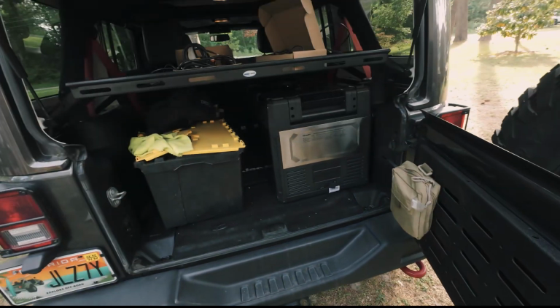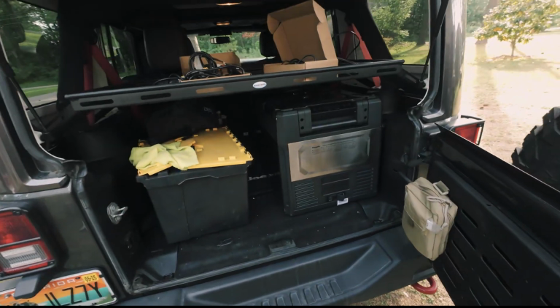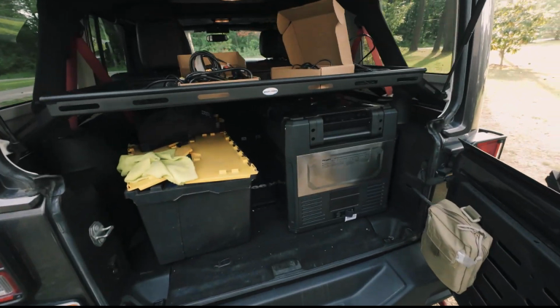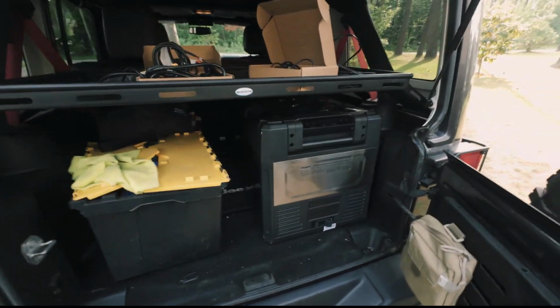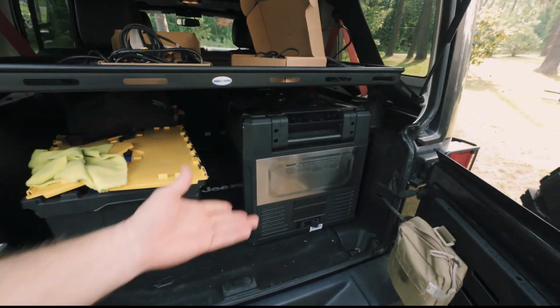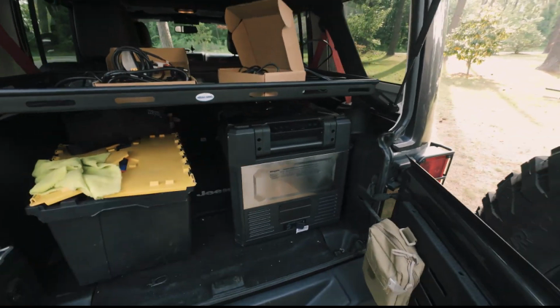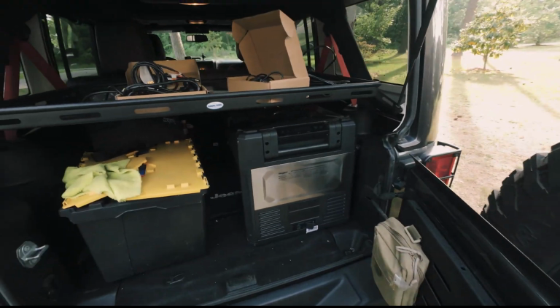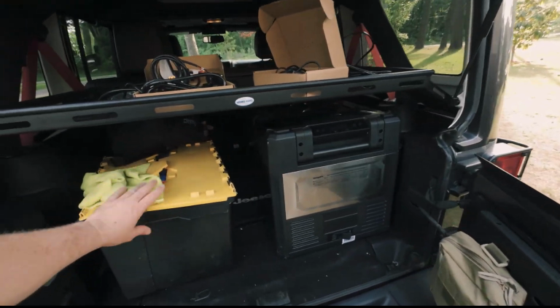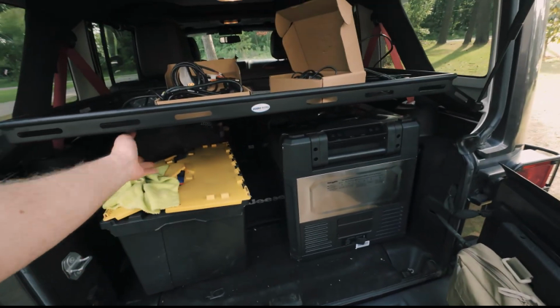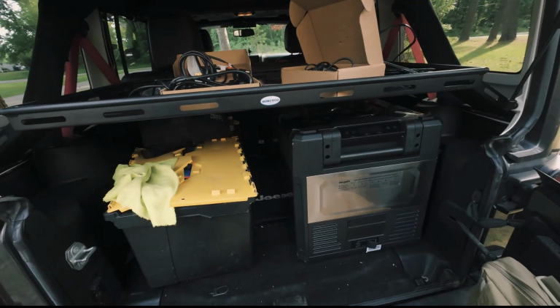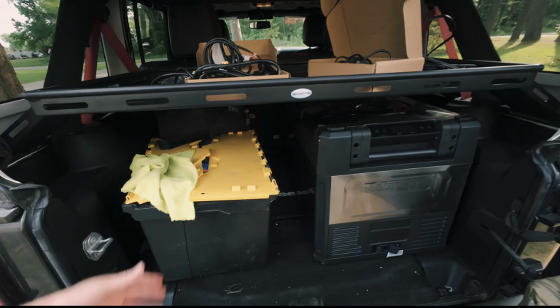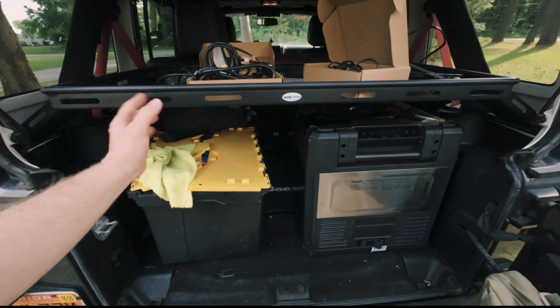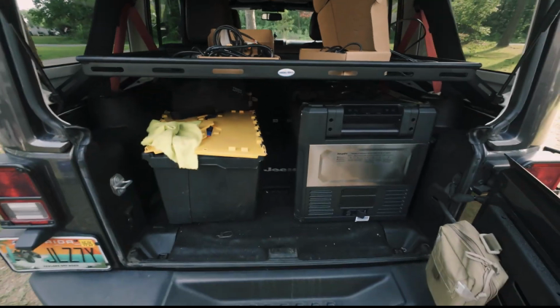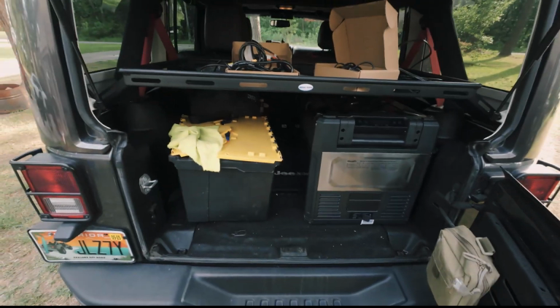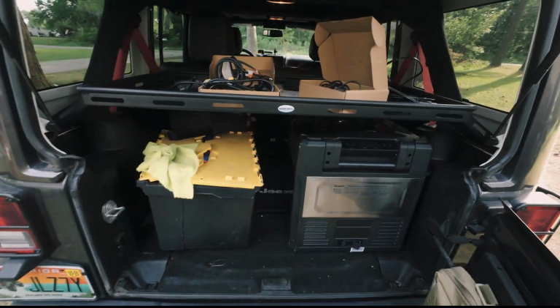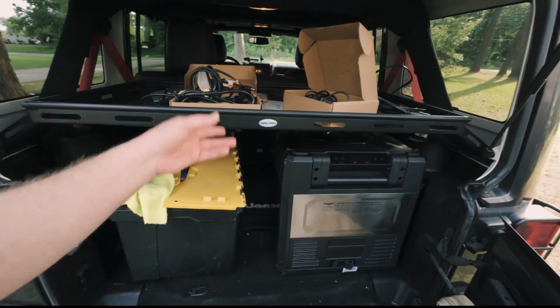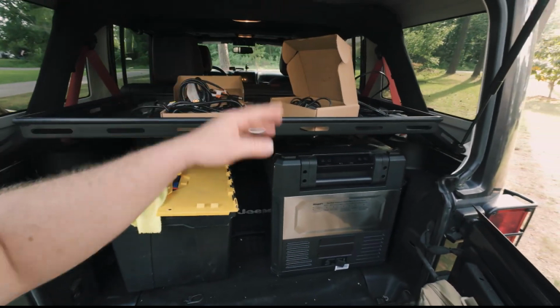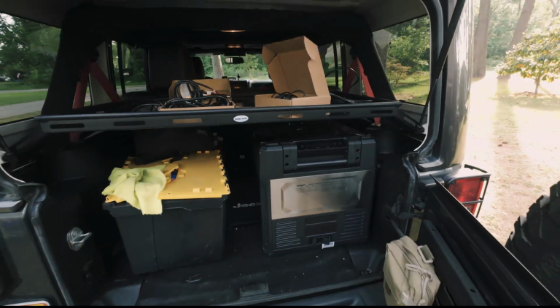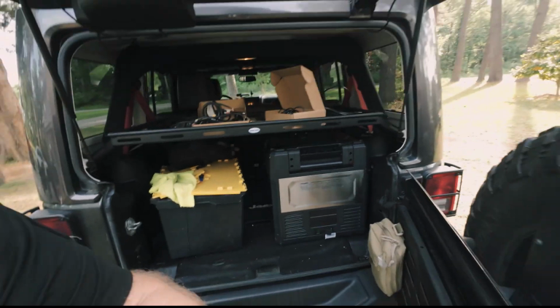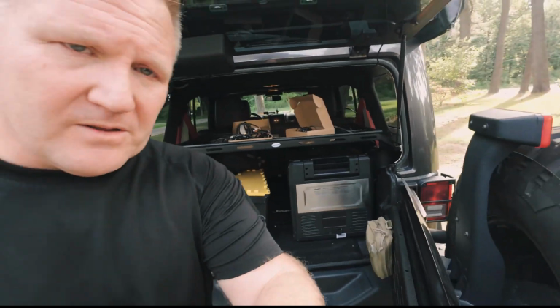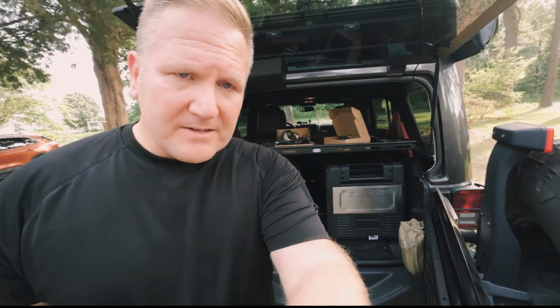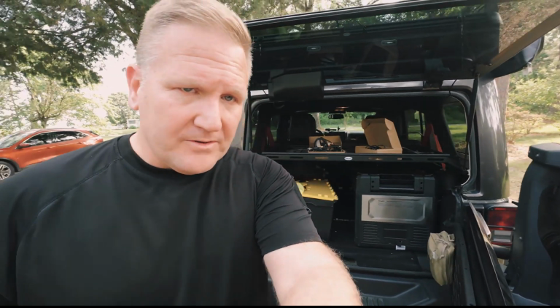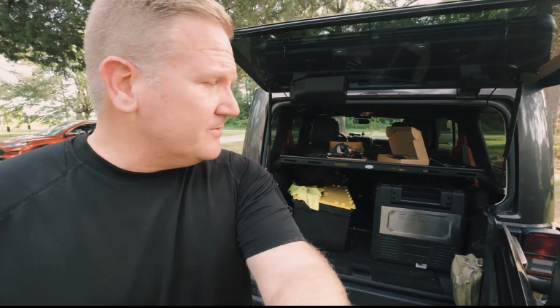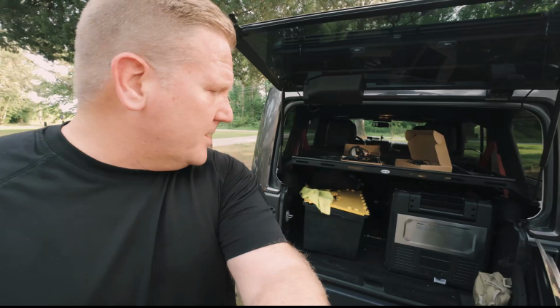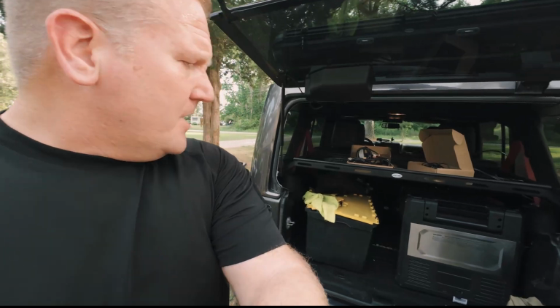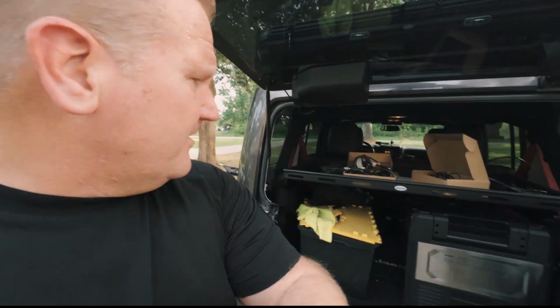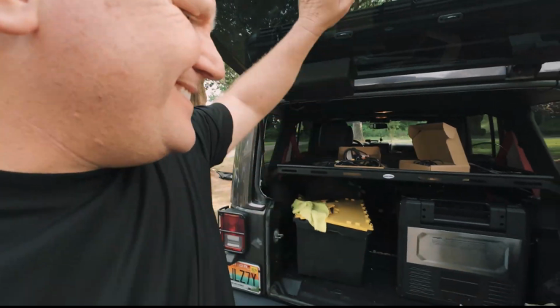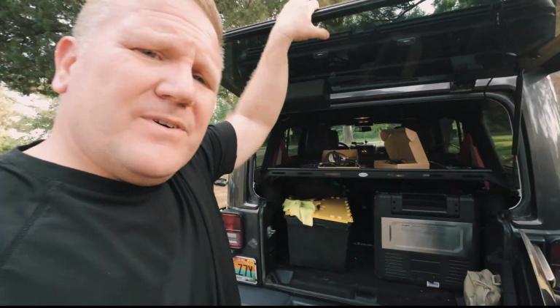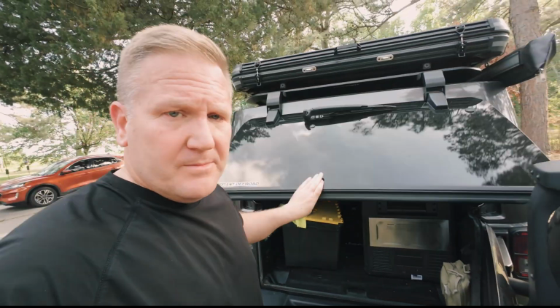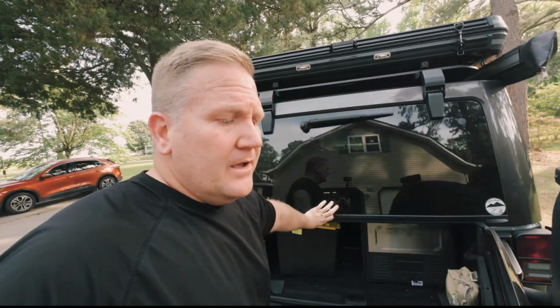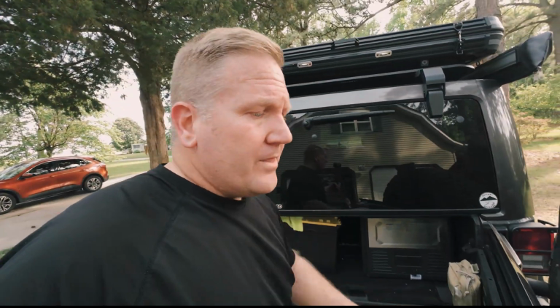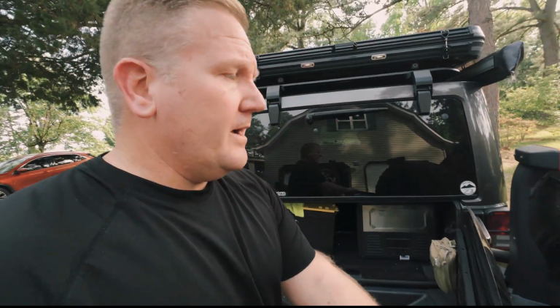In the back right now I have a fridge that I was just using, plus my tote that has random gear in it — it's not organized right now because of all the wires and cables from the video. Space is kind of at a premium.